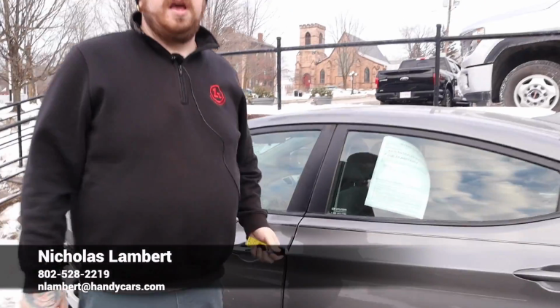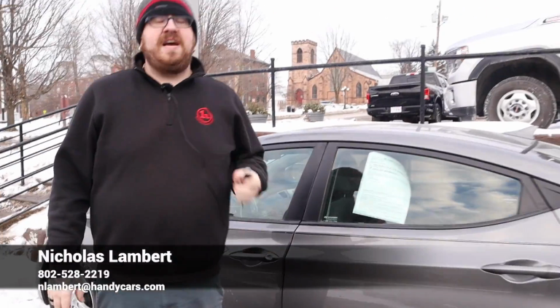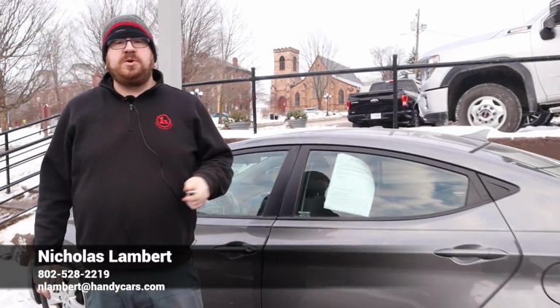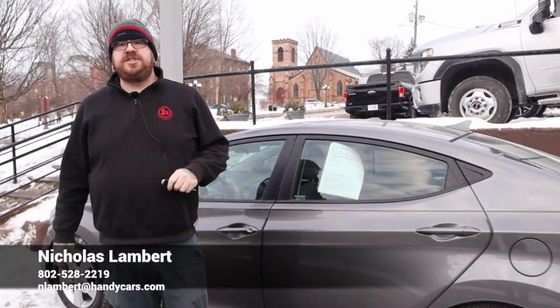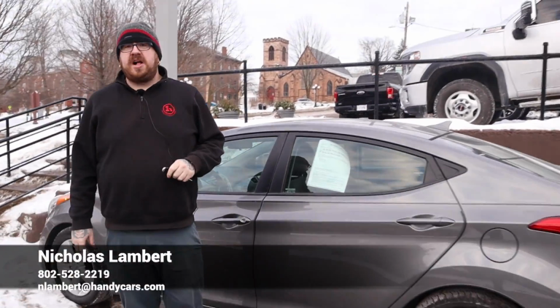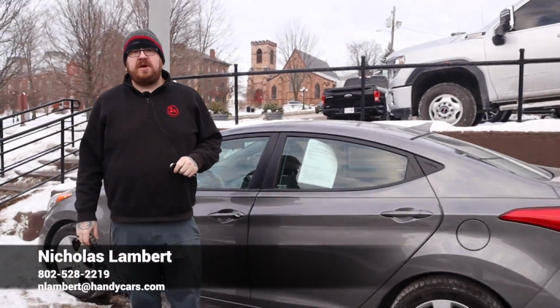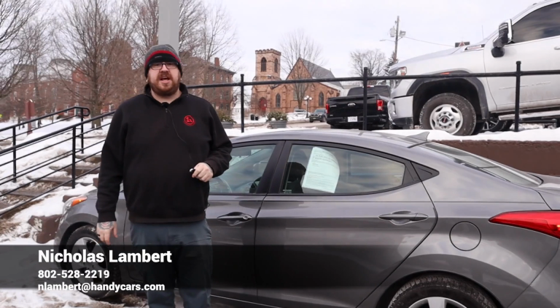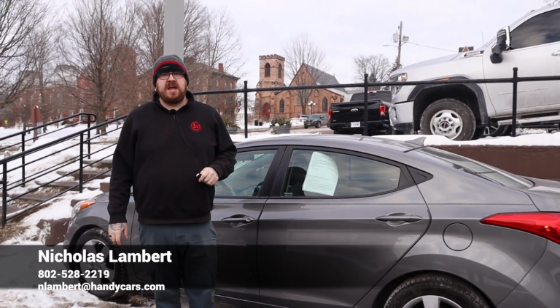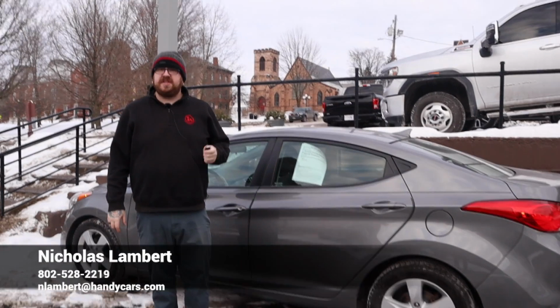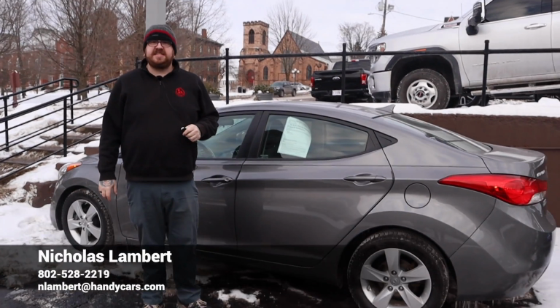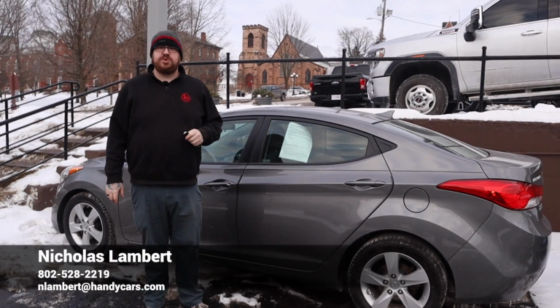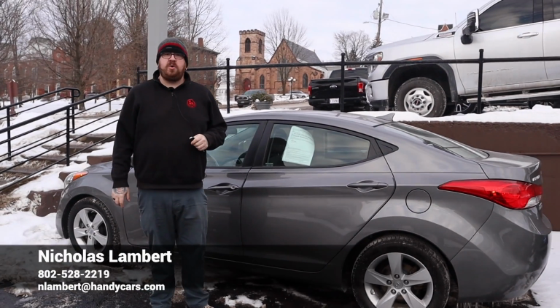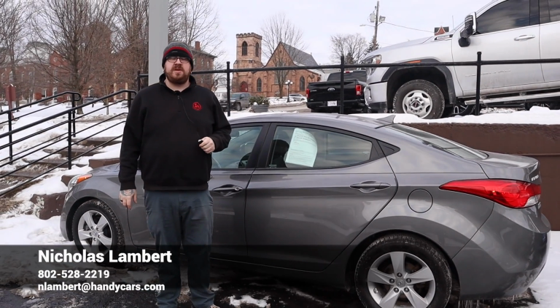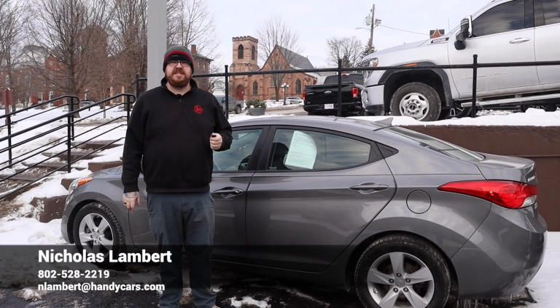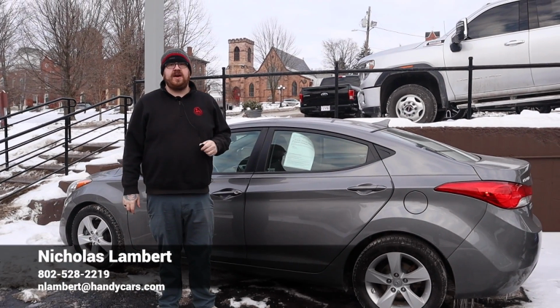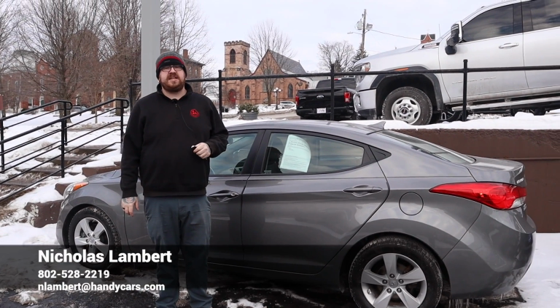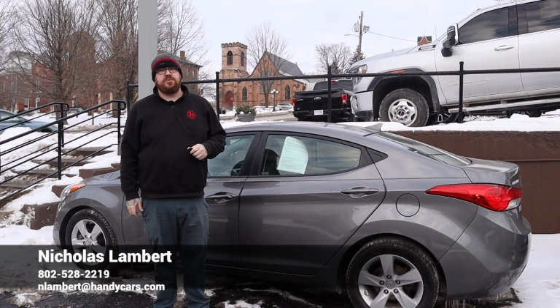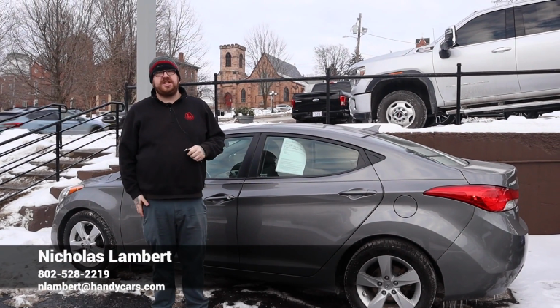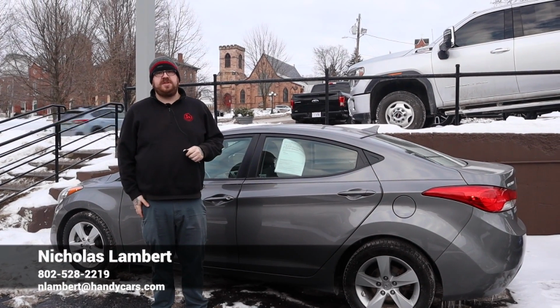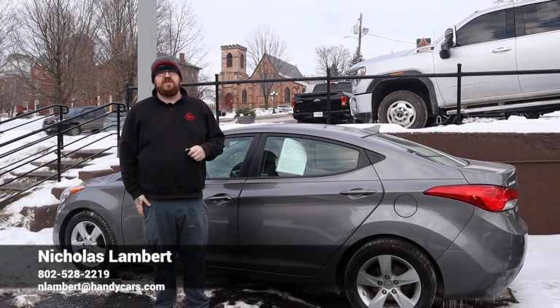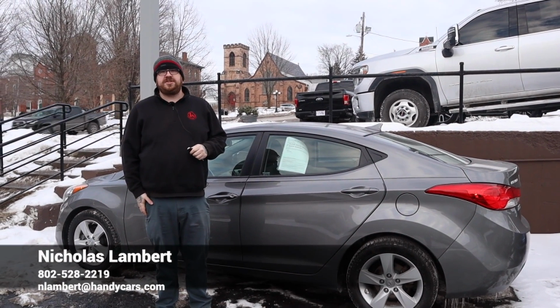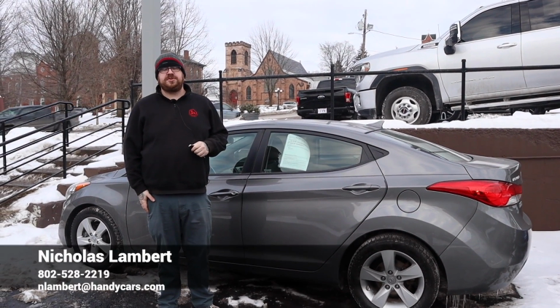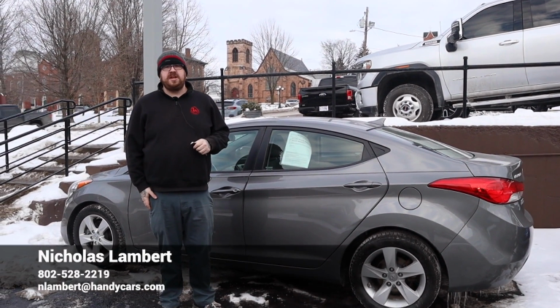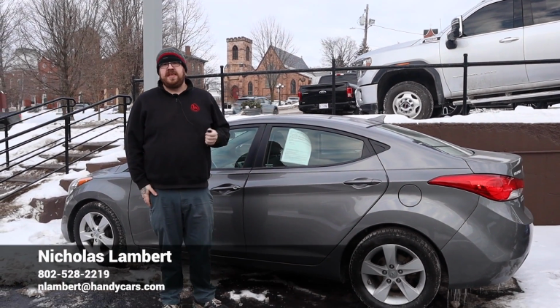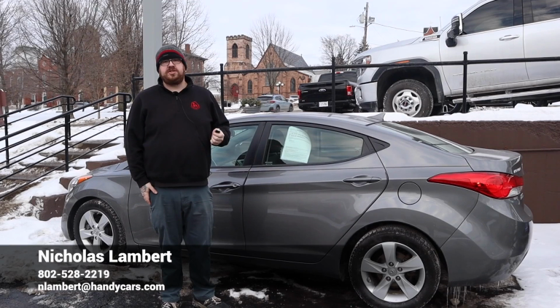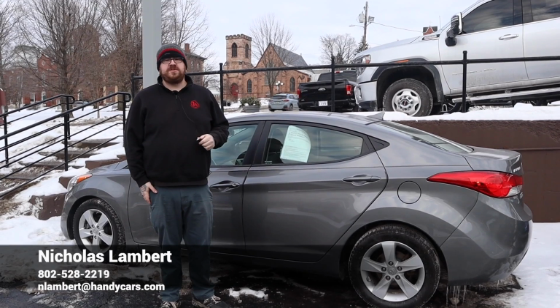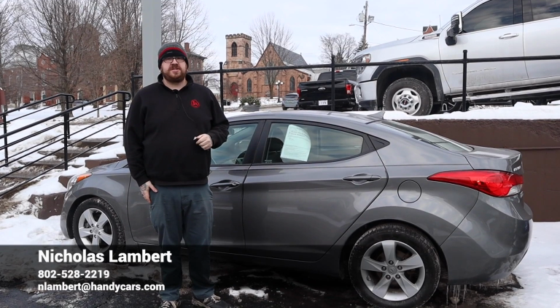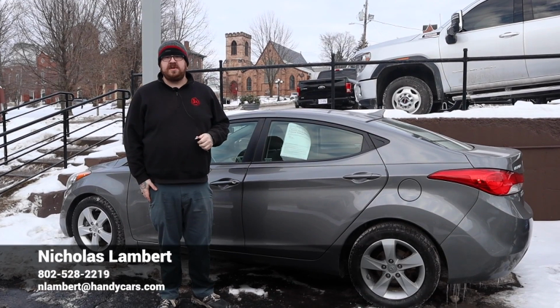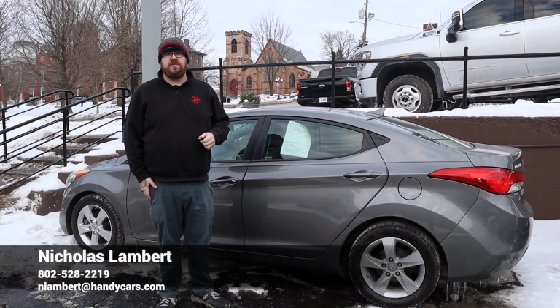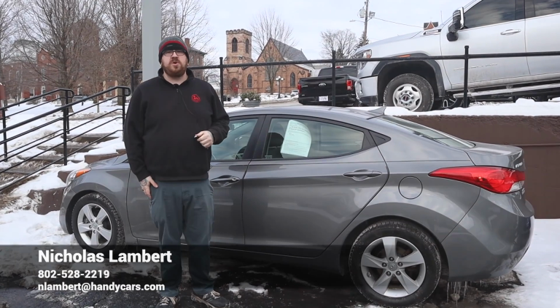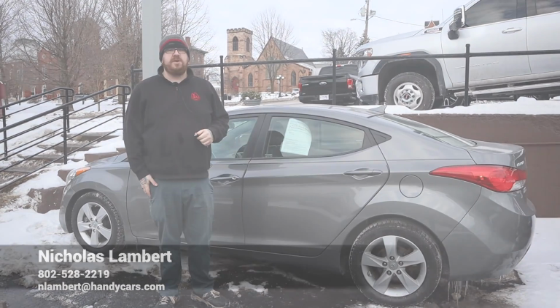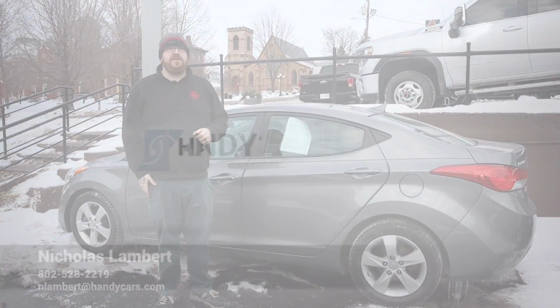If you have any questions at all about this Hyundai or if you'd like to schedule an appointment, please don't hesitate to reach out with the information on your screen. Thank you so much for your time, I look forward to working with you.